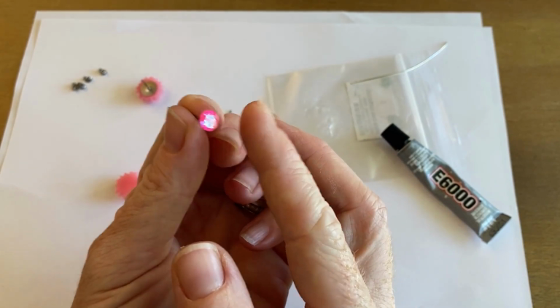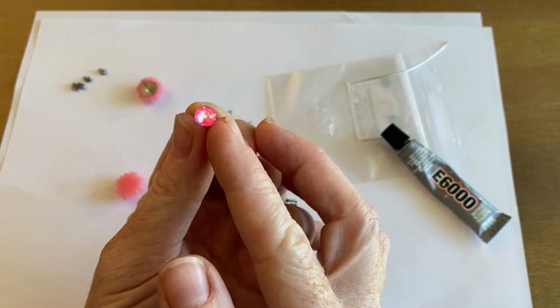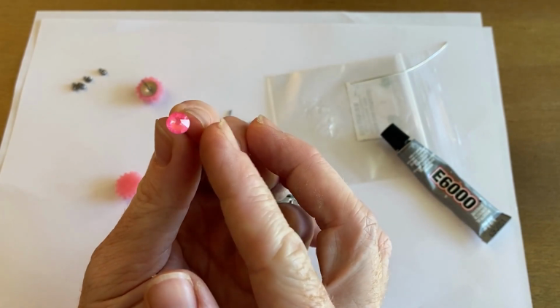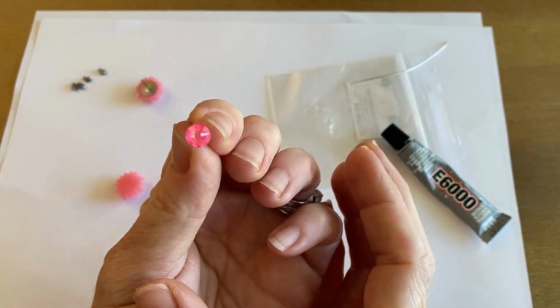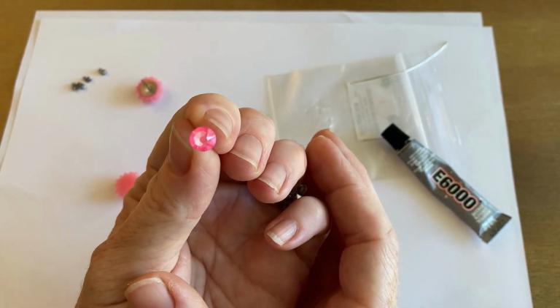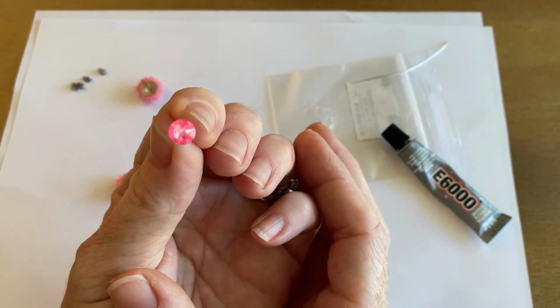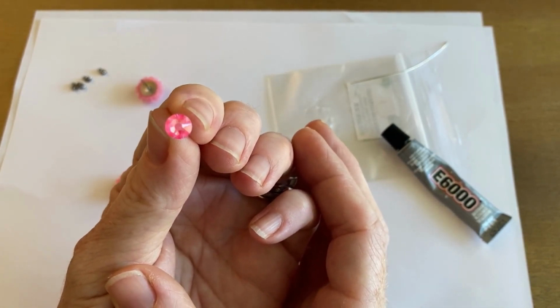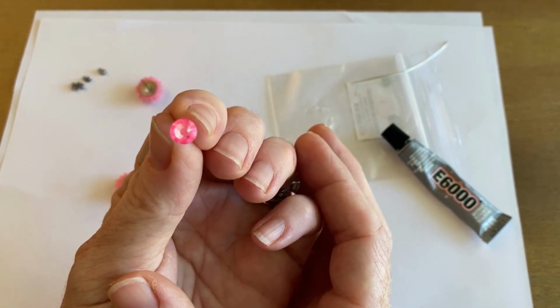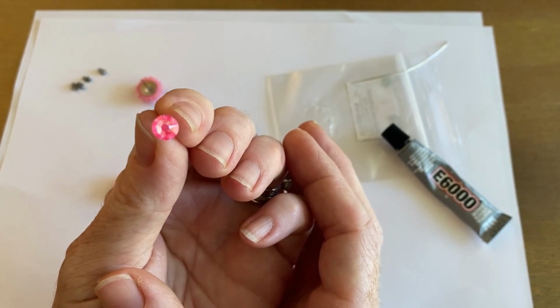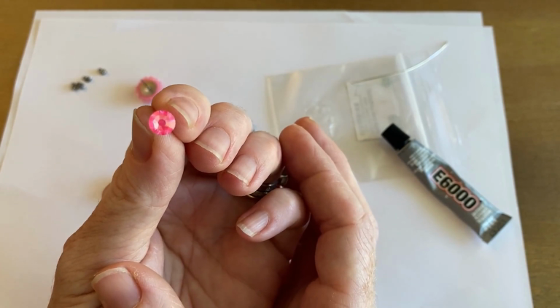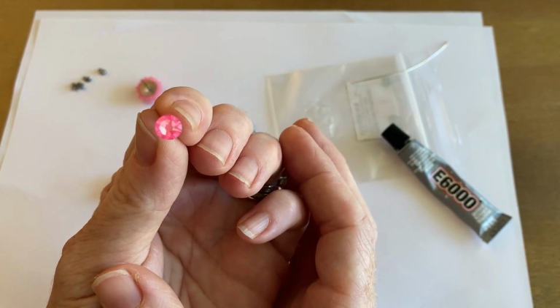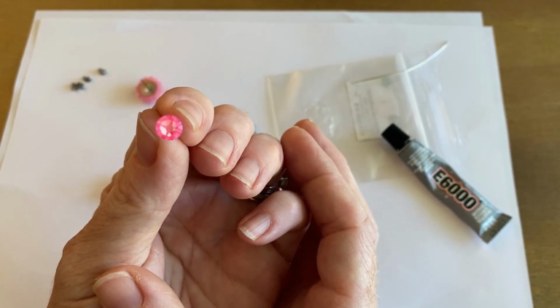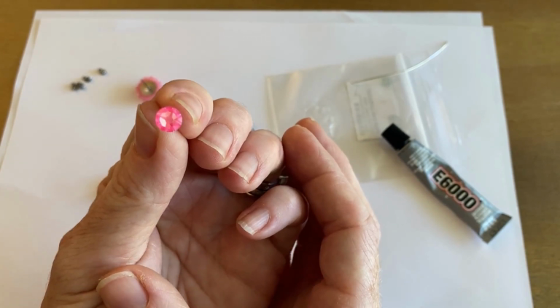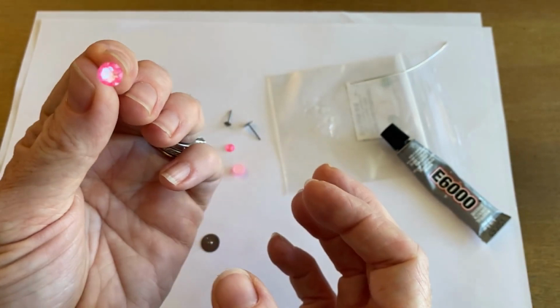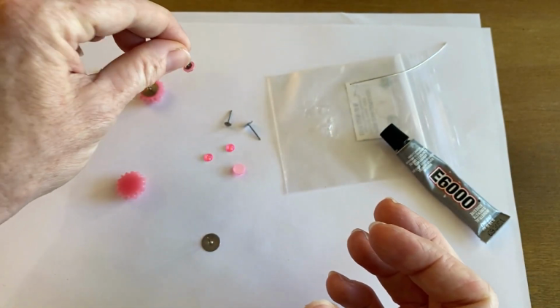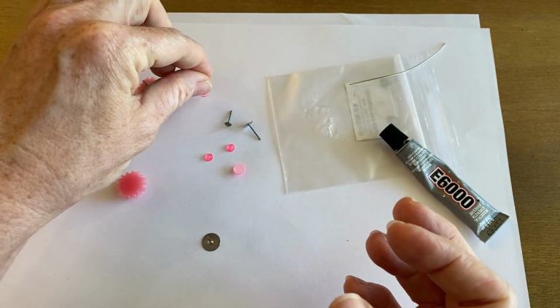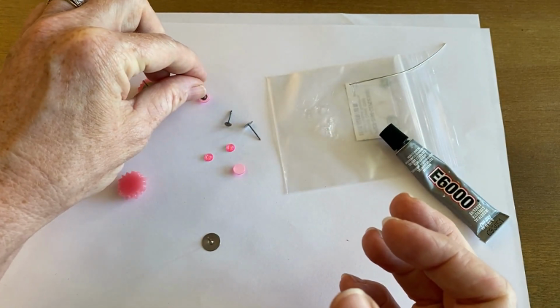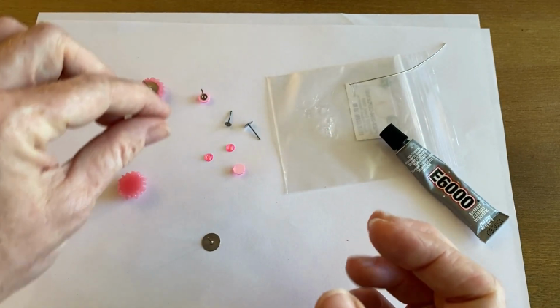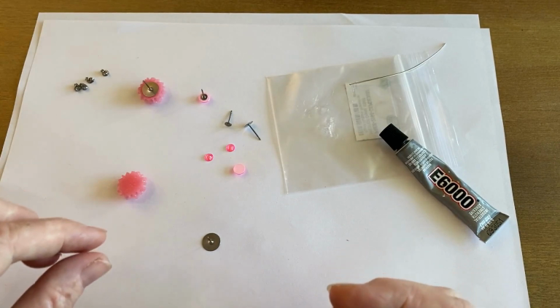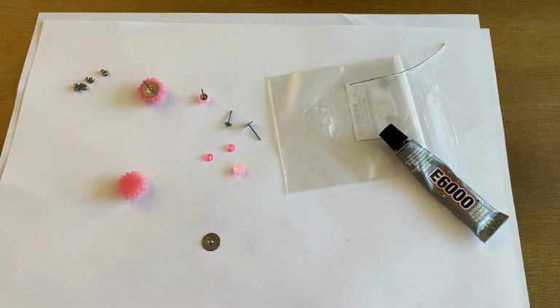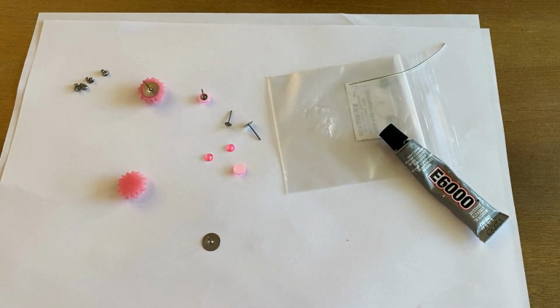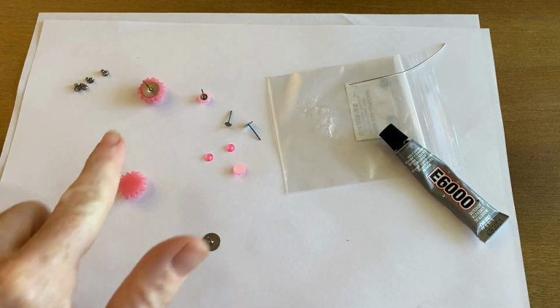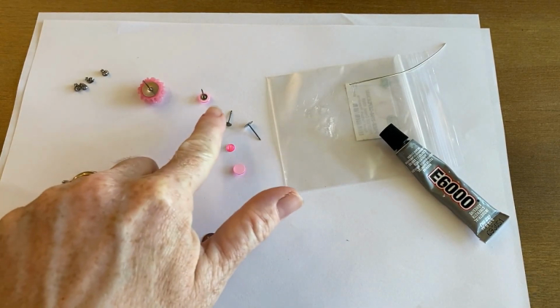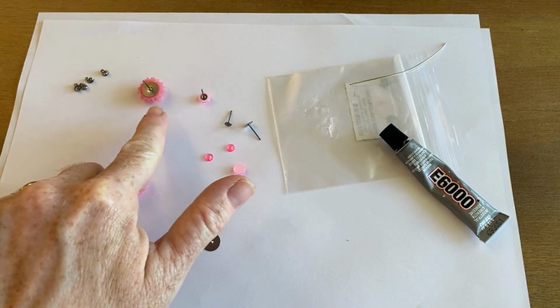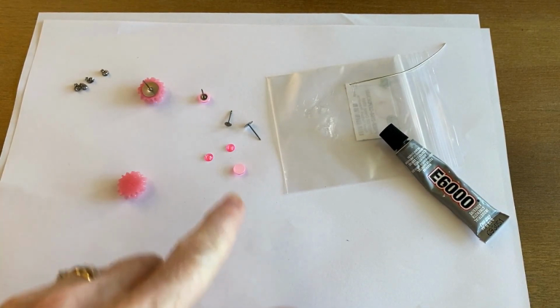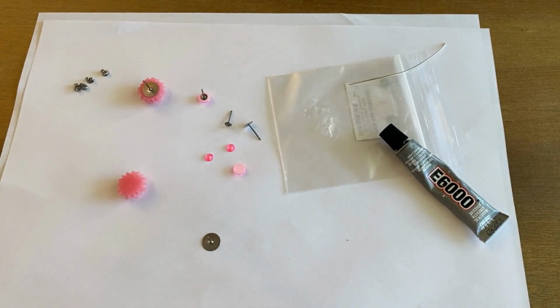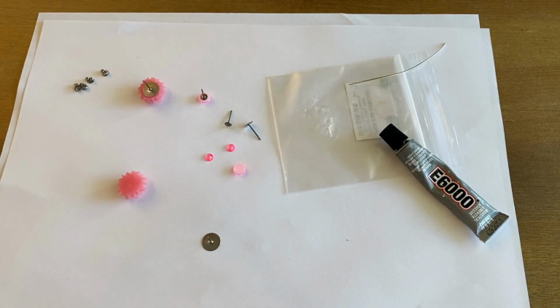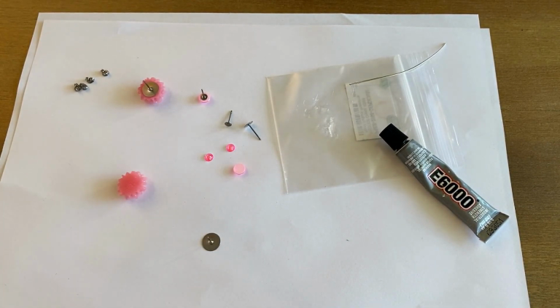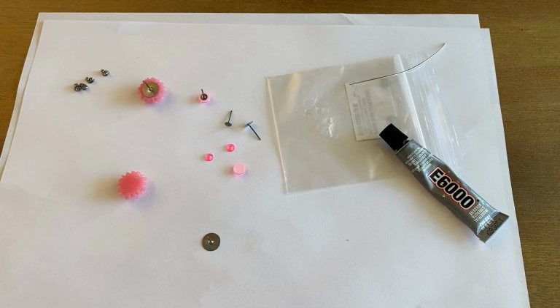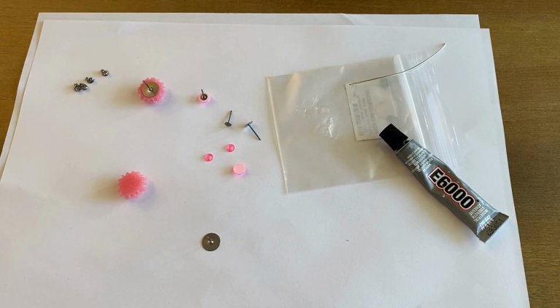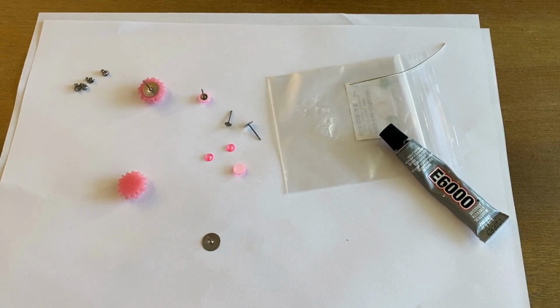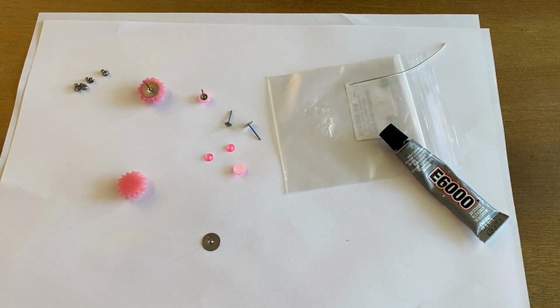This is a Prestige Flatback Crystal. The color is Electric Pink Lacquer Pro Delight — kind of a long name, but it's a great pop of pink. I just did these two so they are upside down drying.